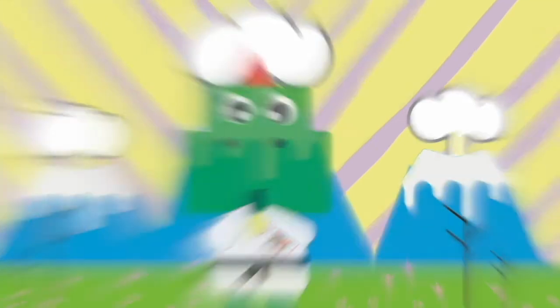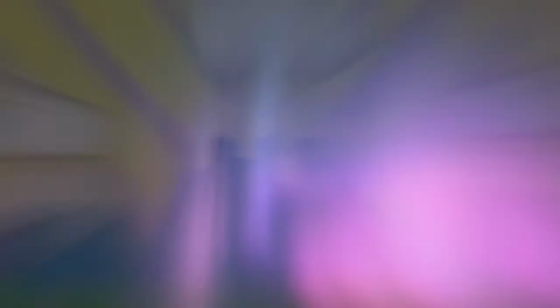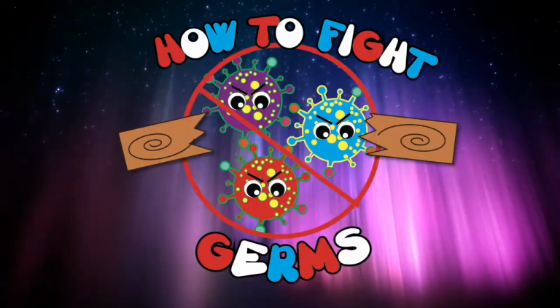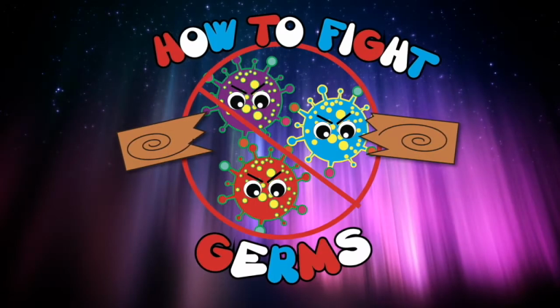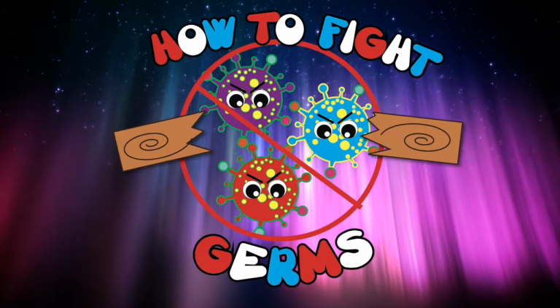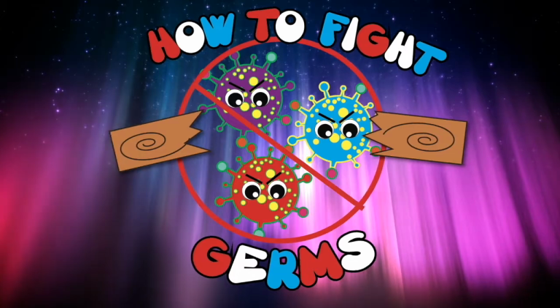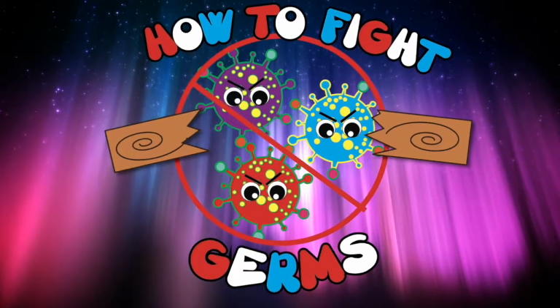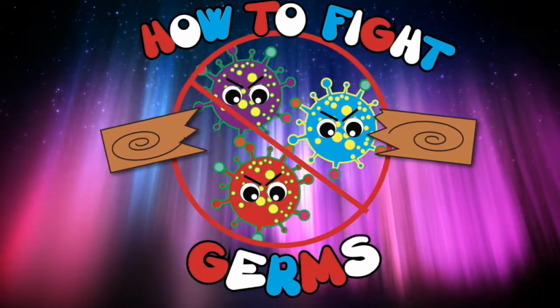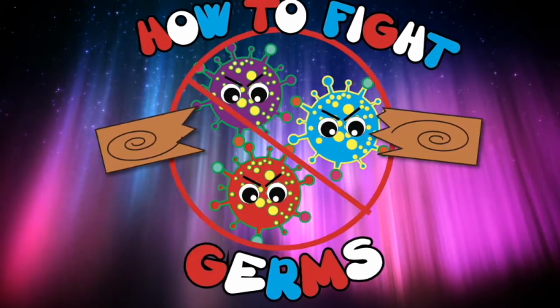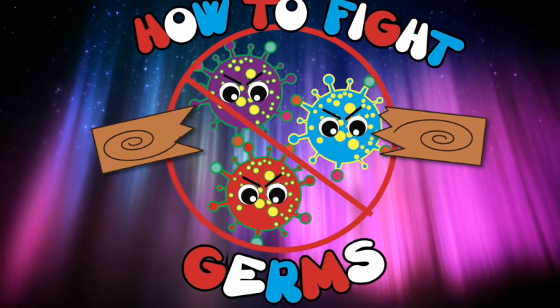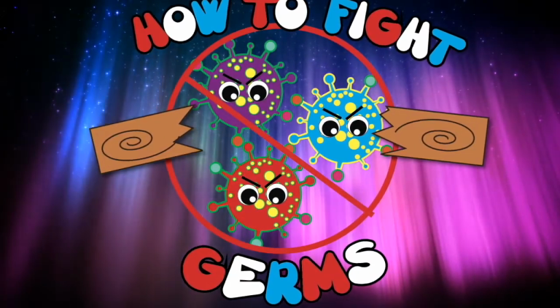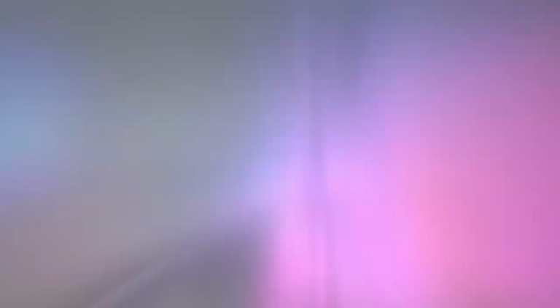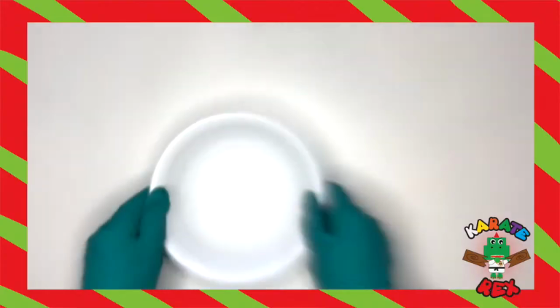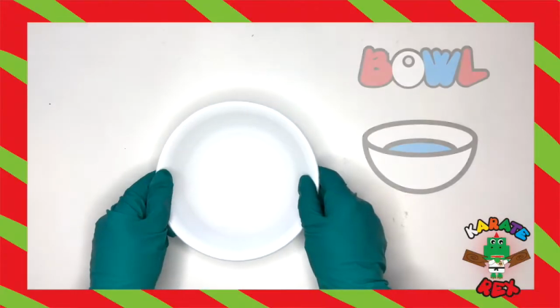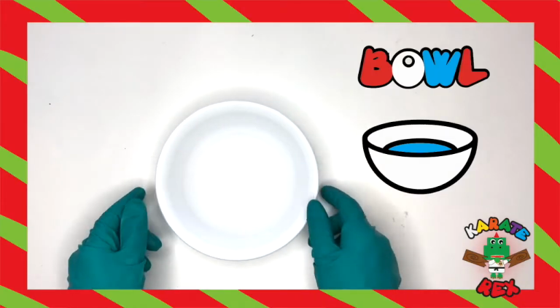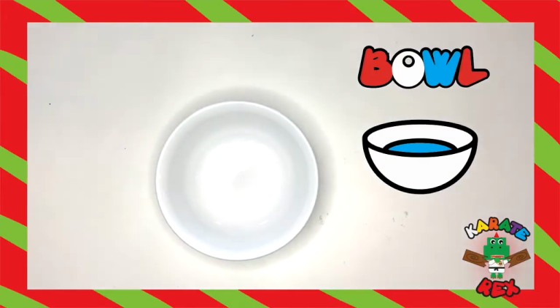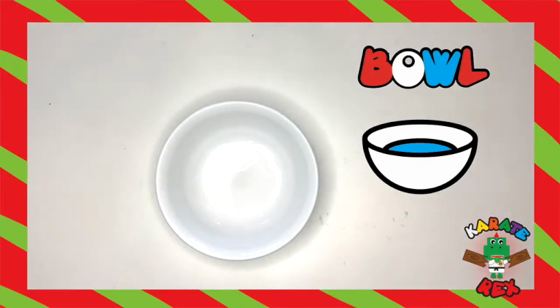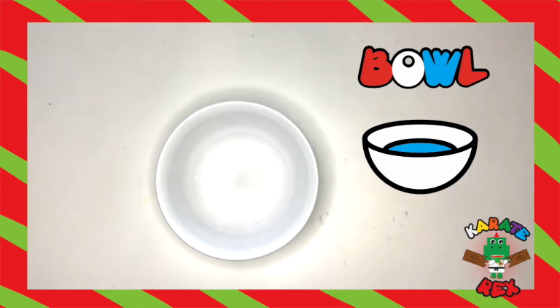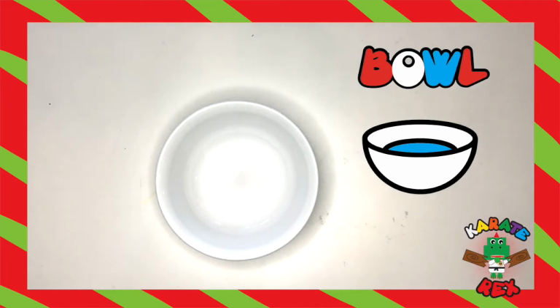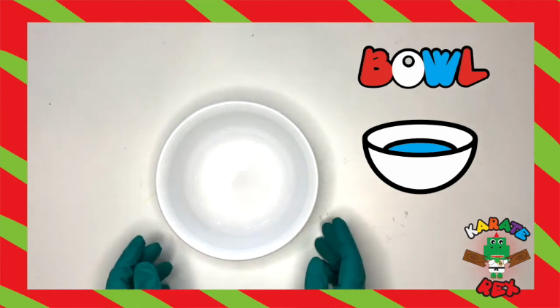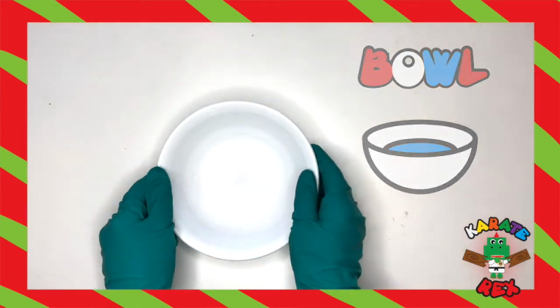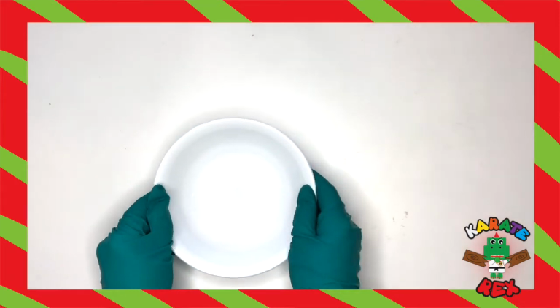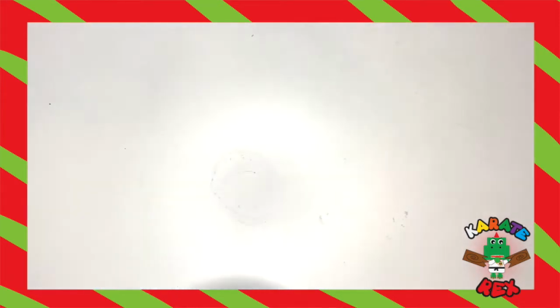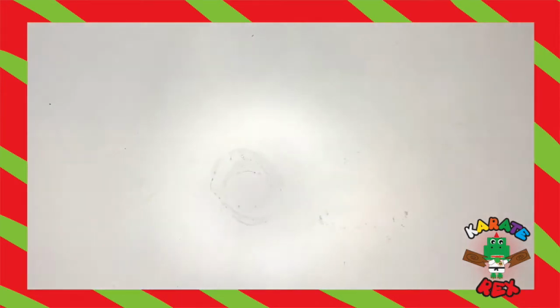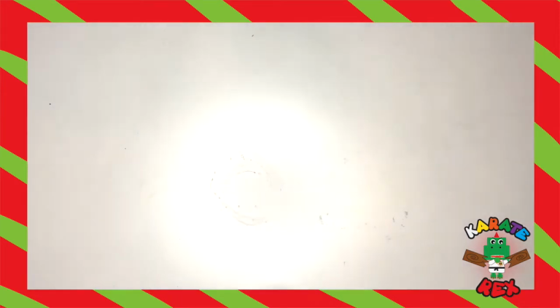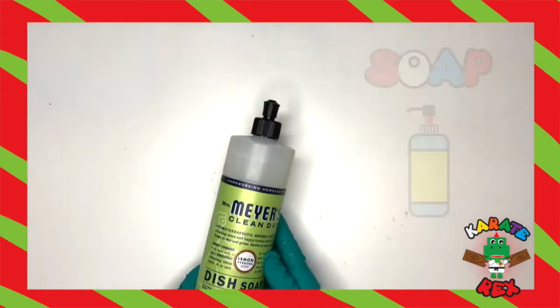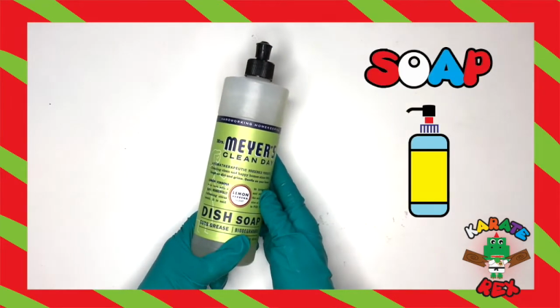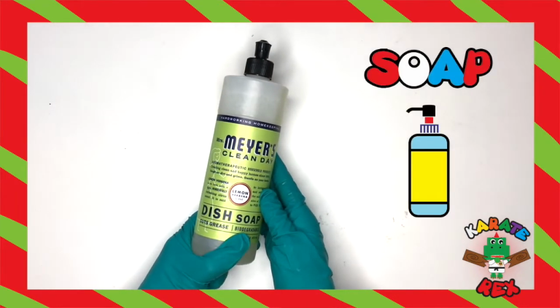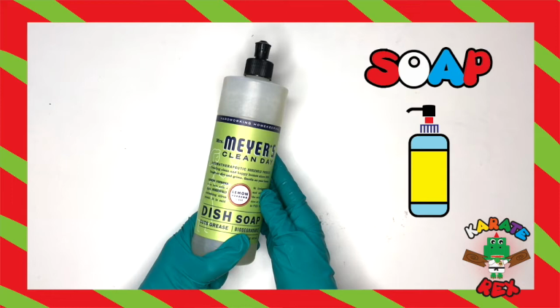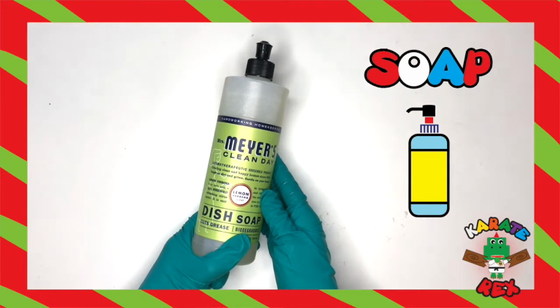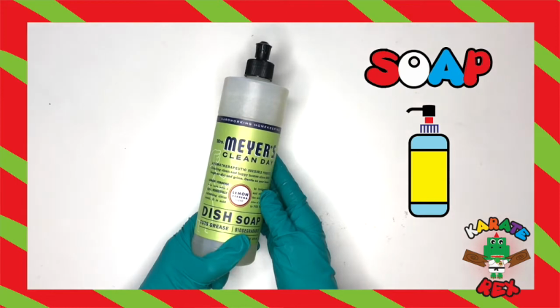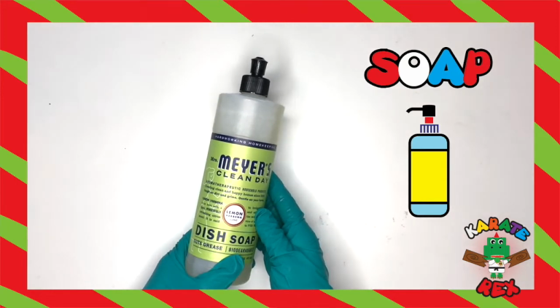In today's episode, we are going to learn how to fight germs. First up, we need a bowl to hold everything. Second, we have soap, to represent the powers of fighting germs.